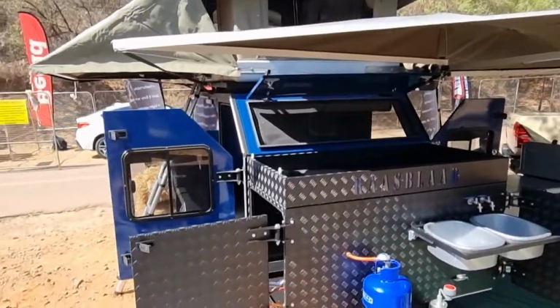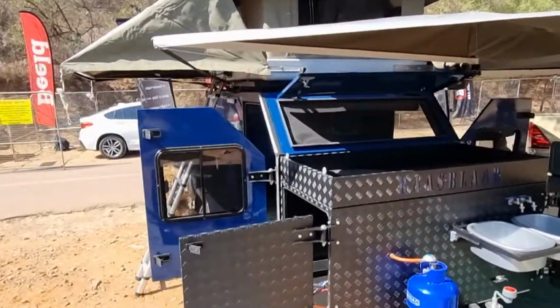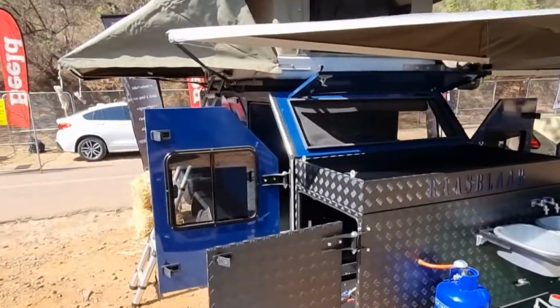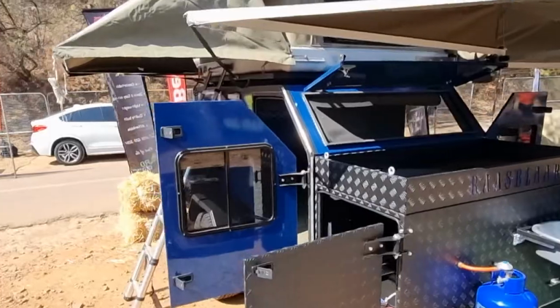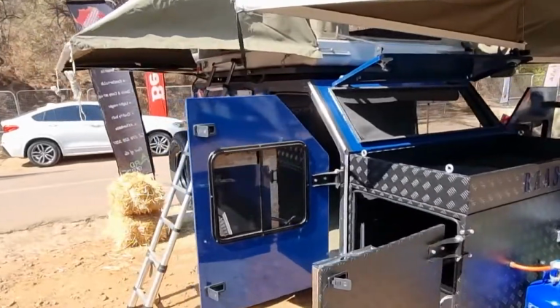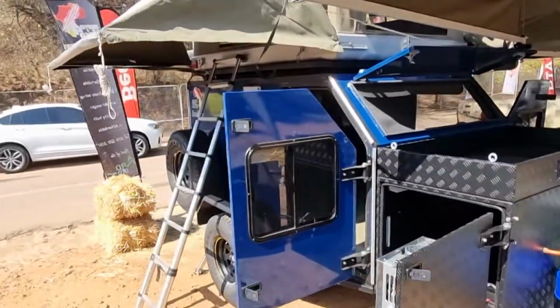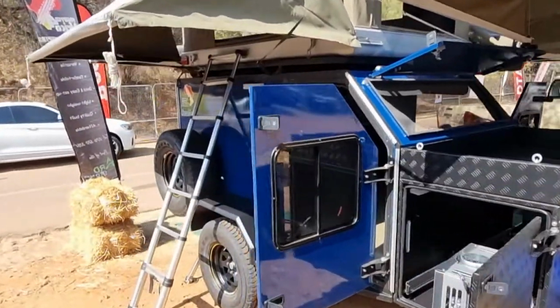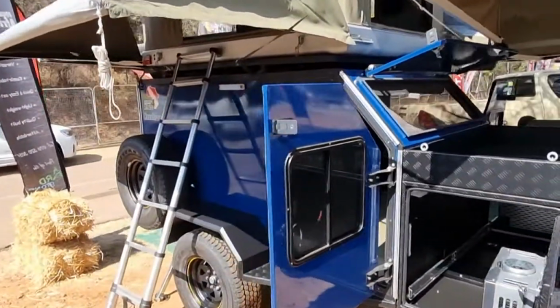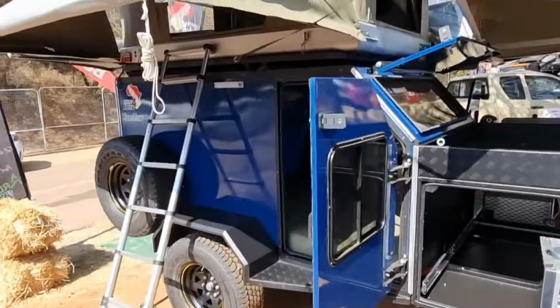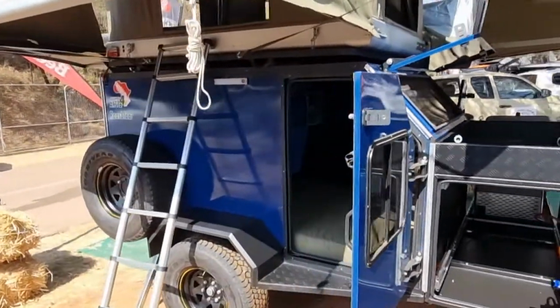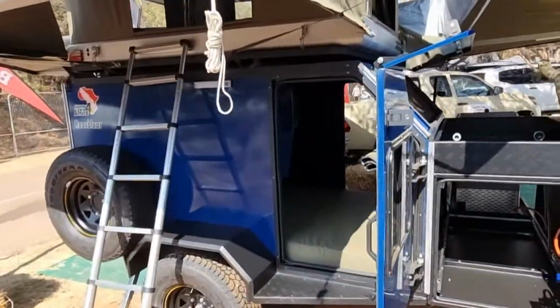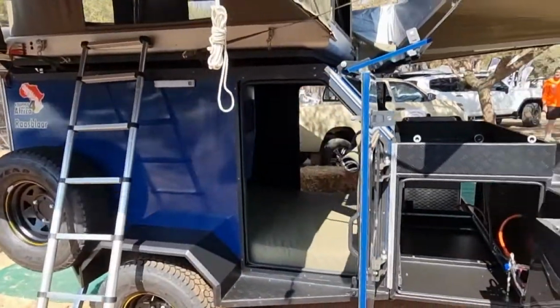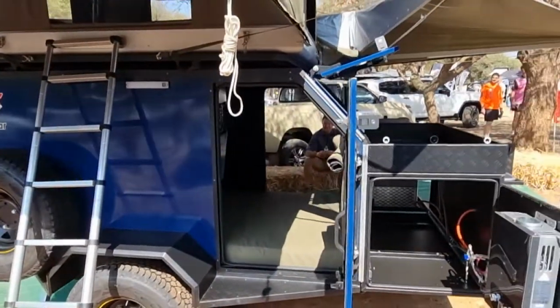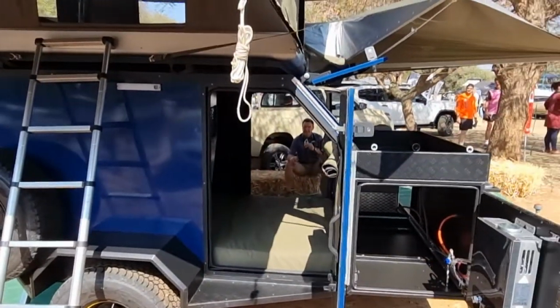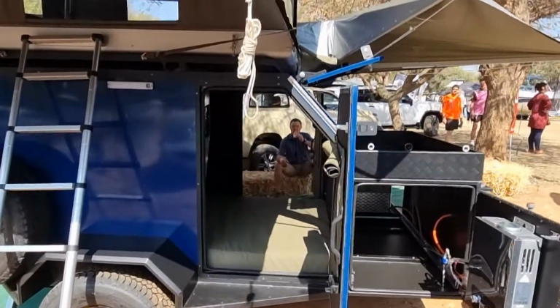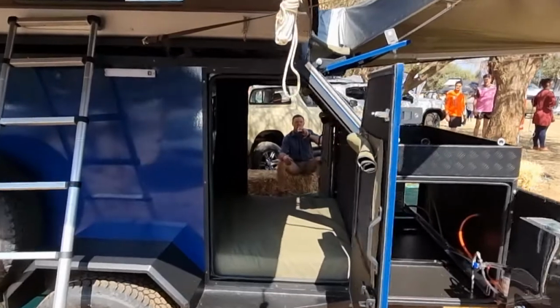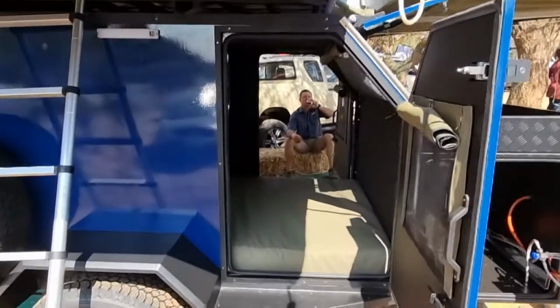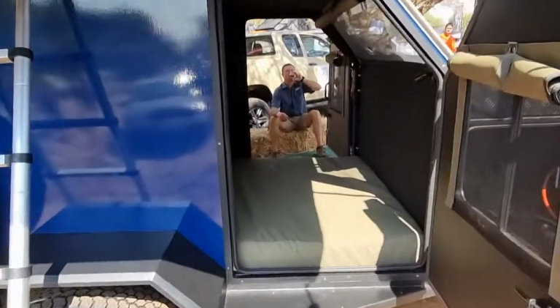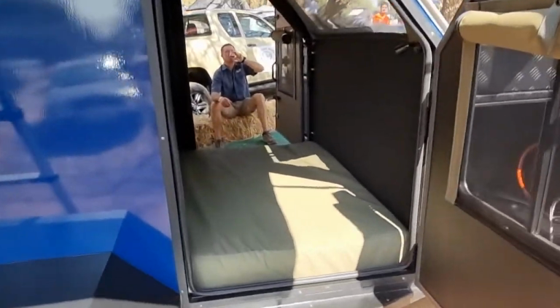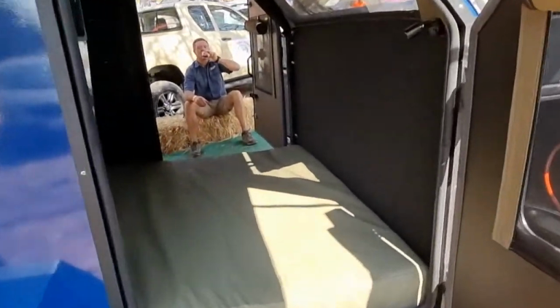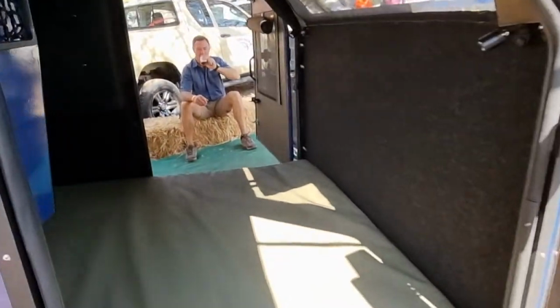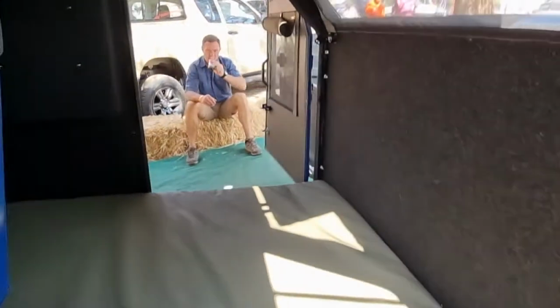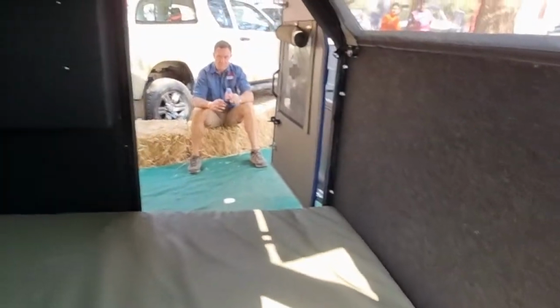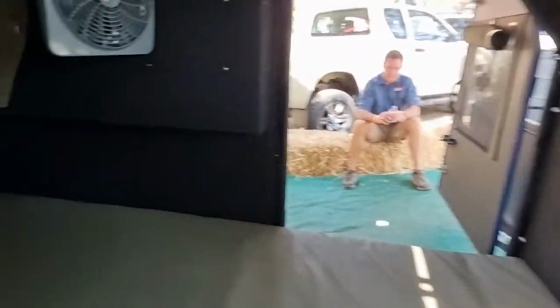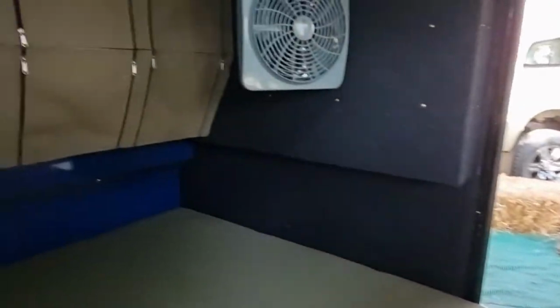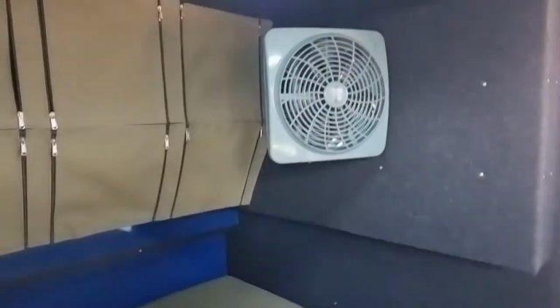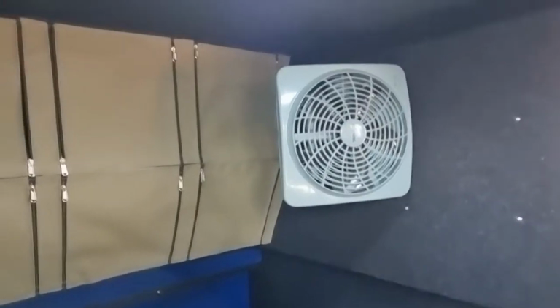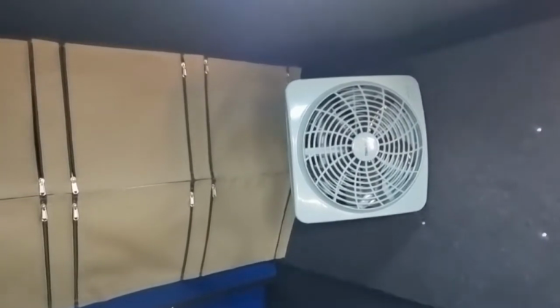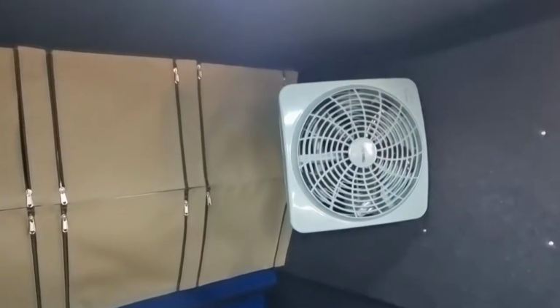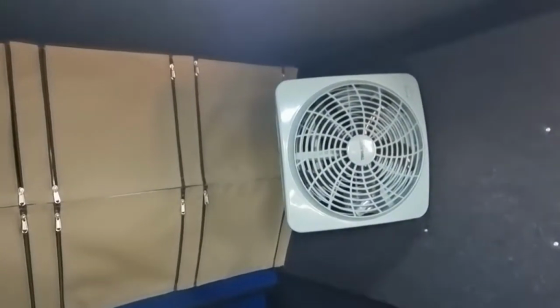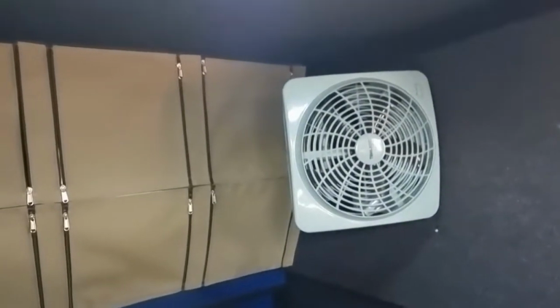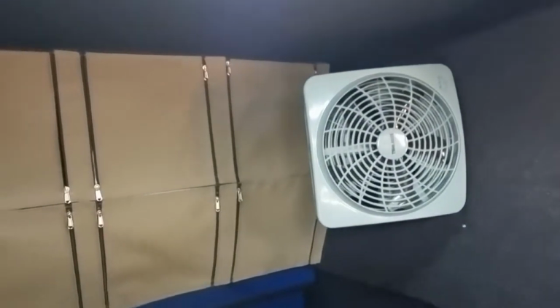The Rasblad weighs in at 820 kilograms. It fits into a single garage. You sleep inside, so there's no more ladders, no more stepping up to stuff. It comes included with a fan inside.